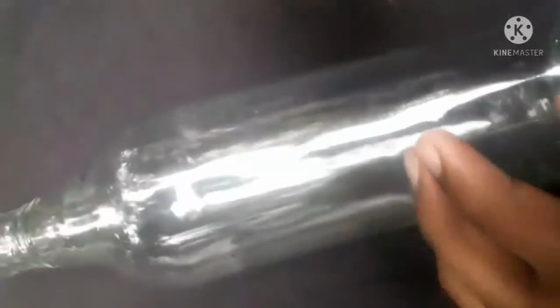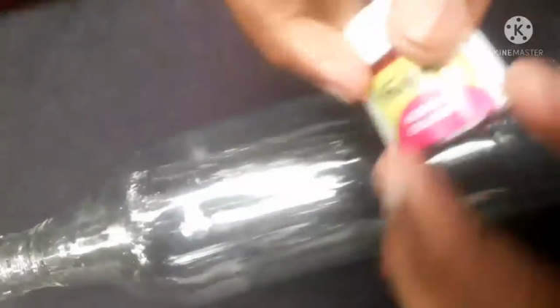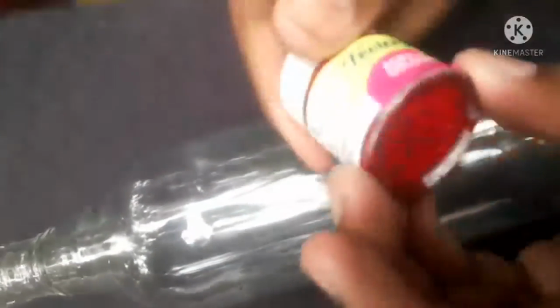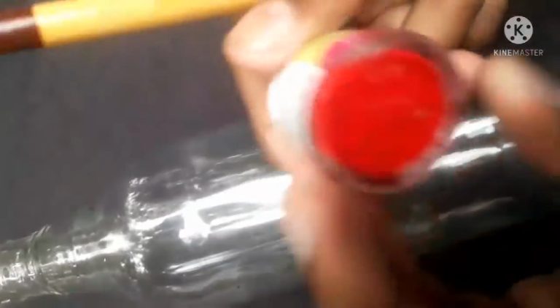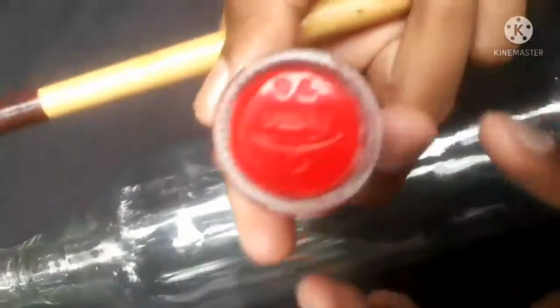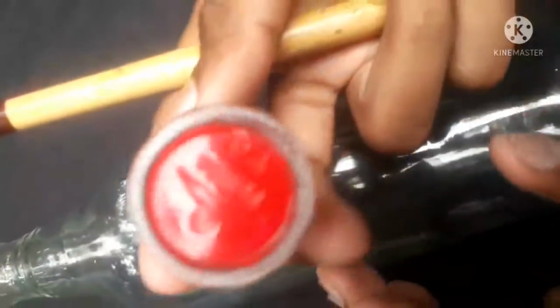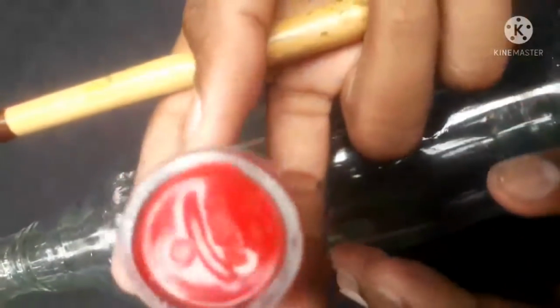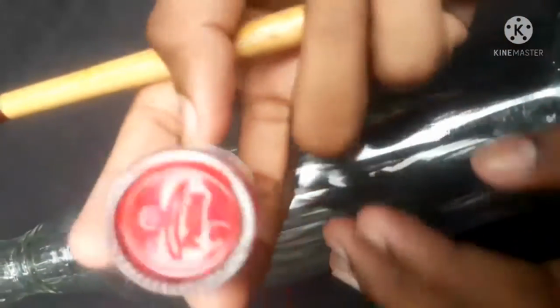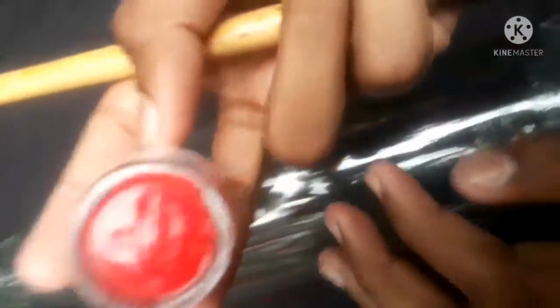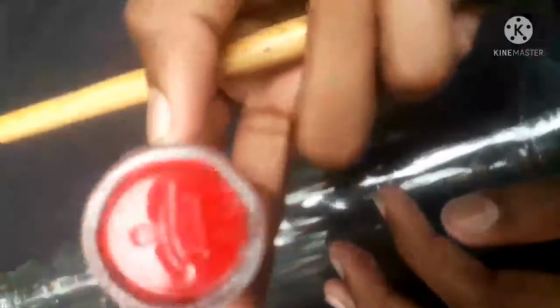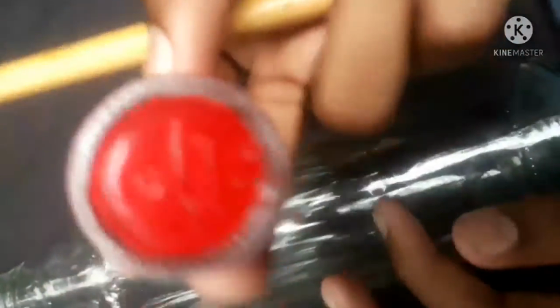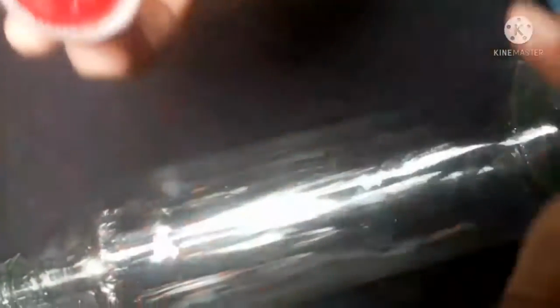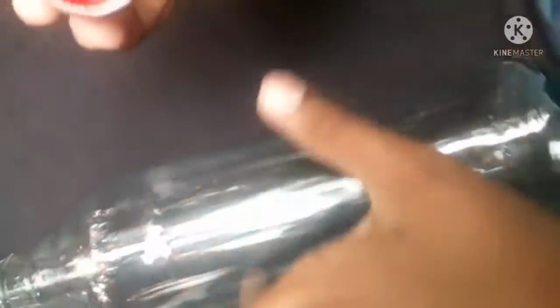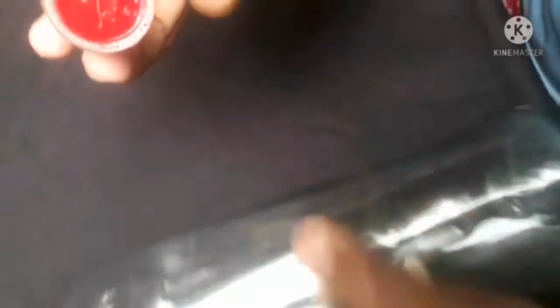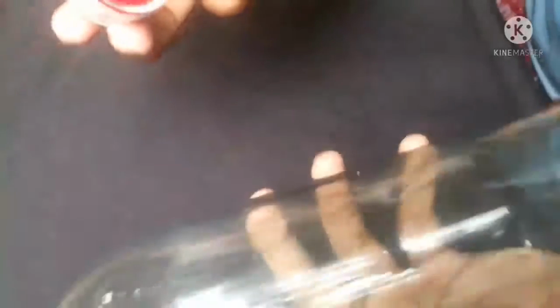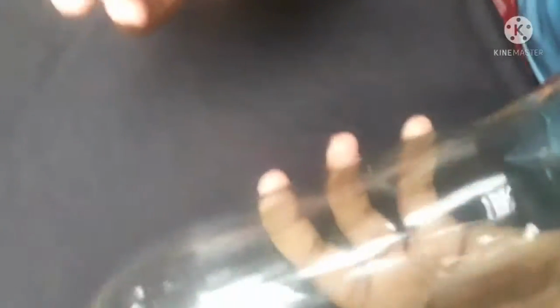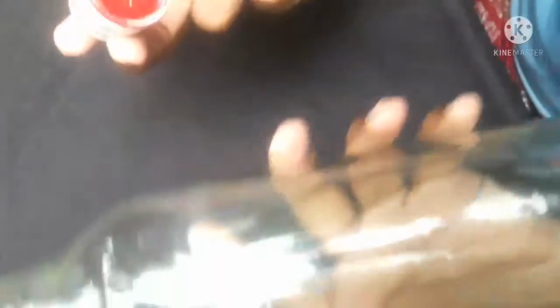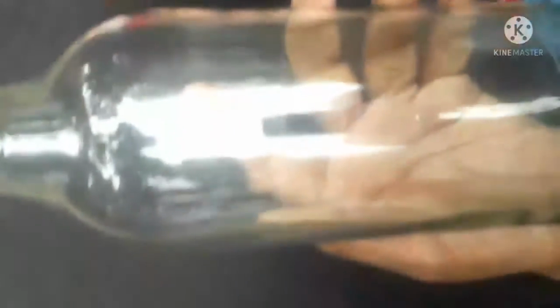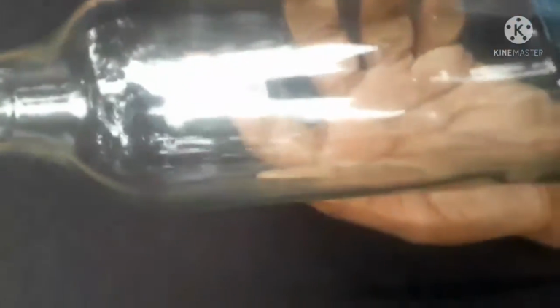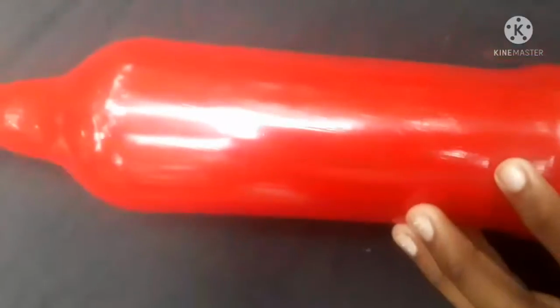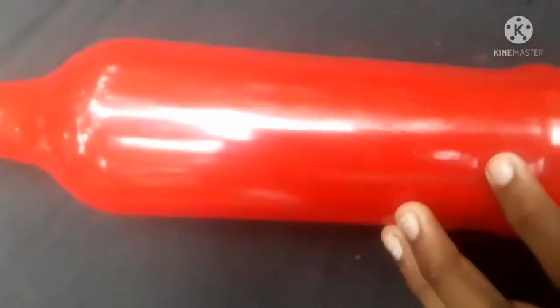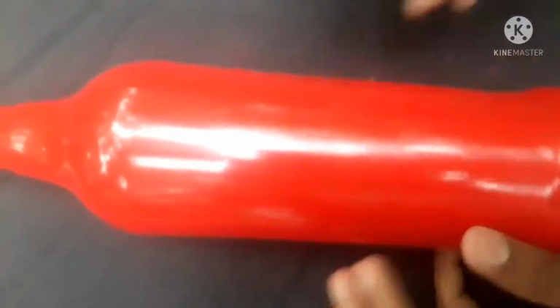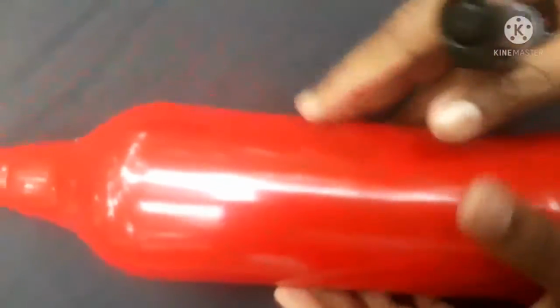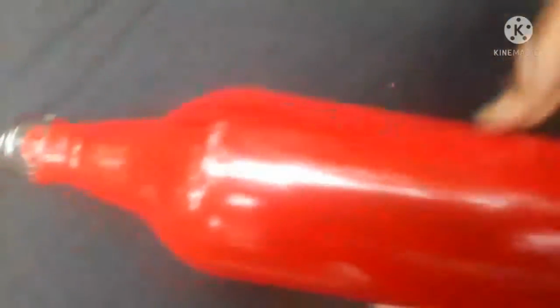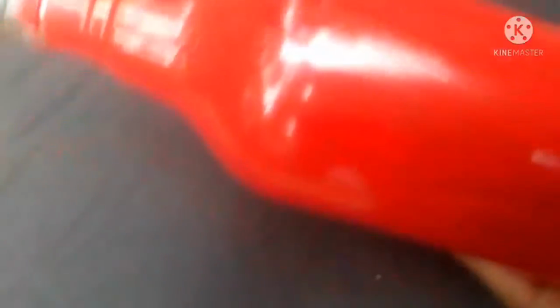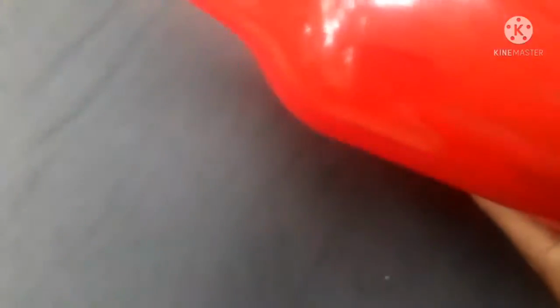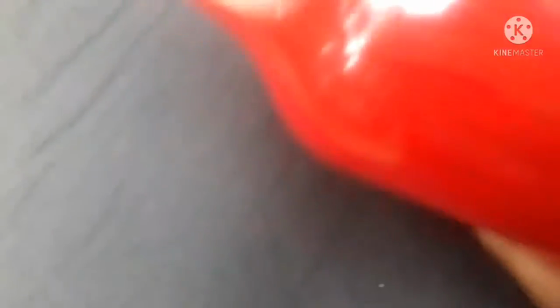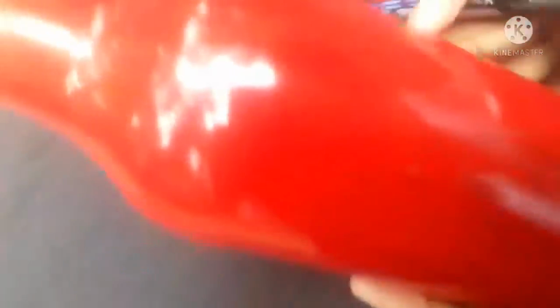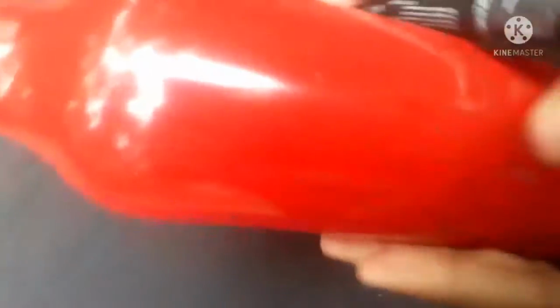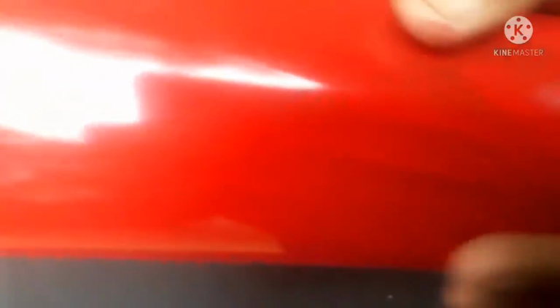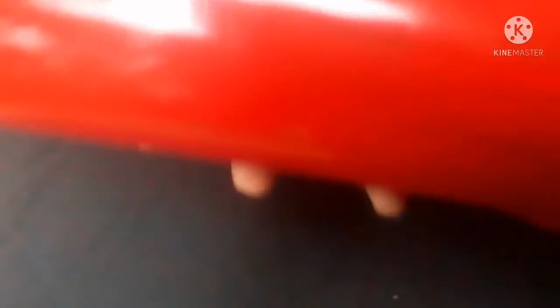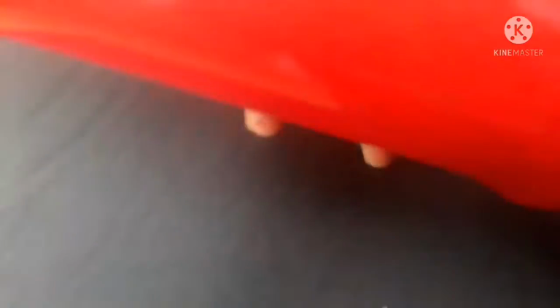Friends, we have a red acrylic paint. We have a full bottle of this. Friends, we paint the full bottle and dry.